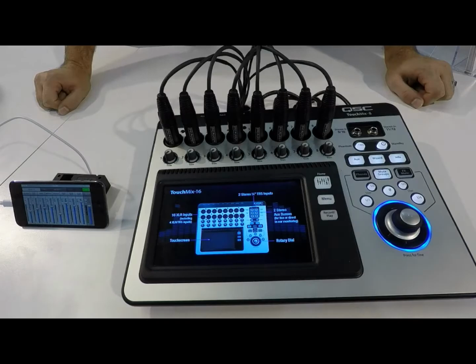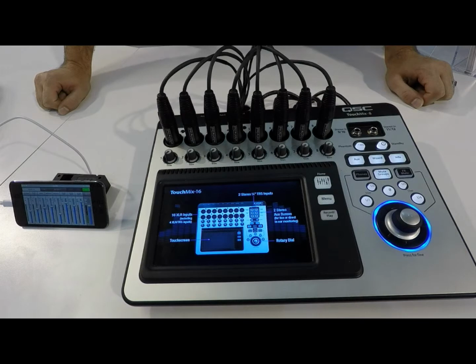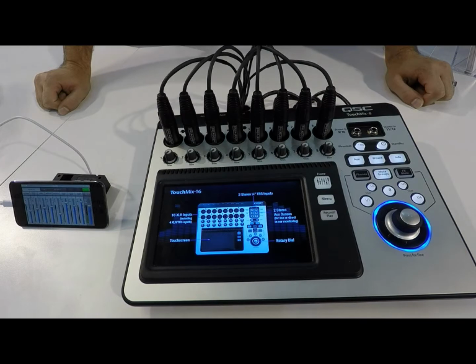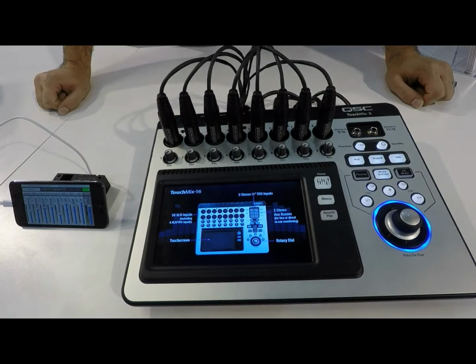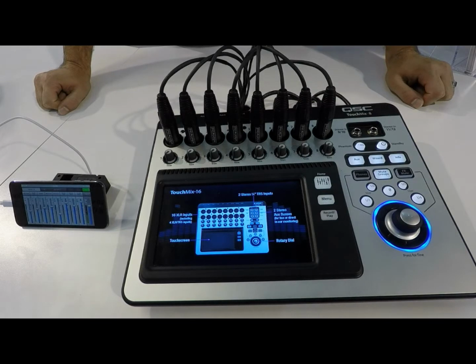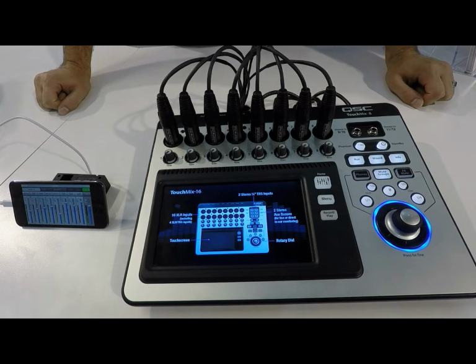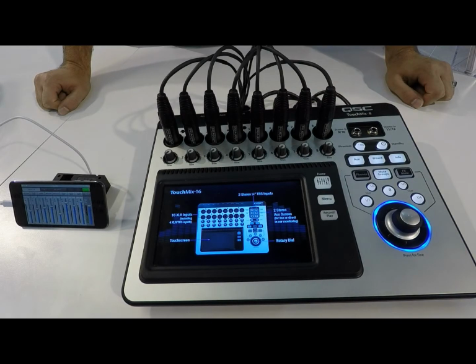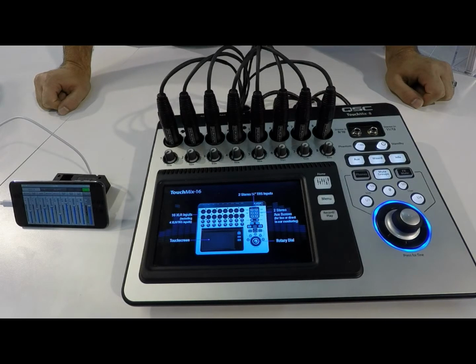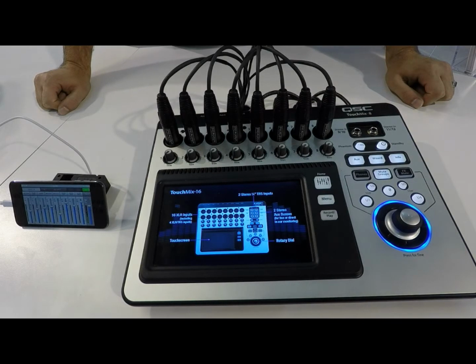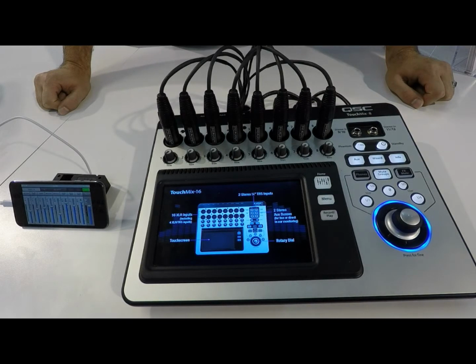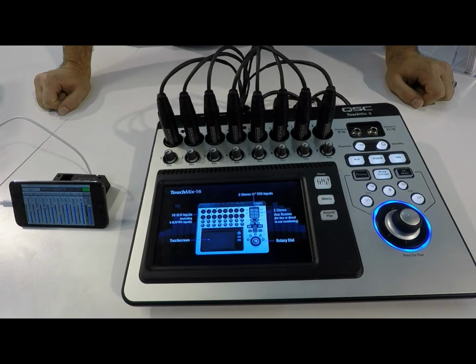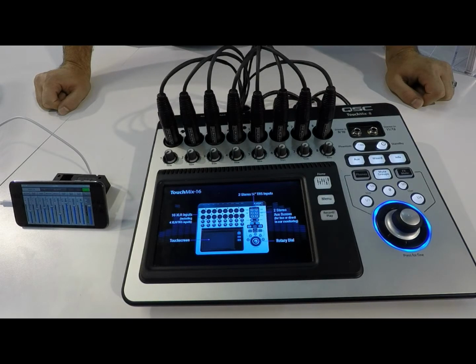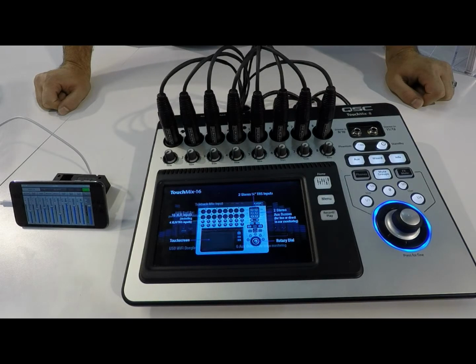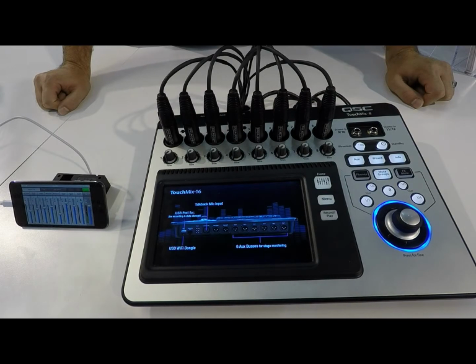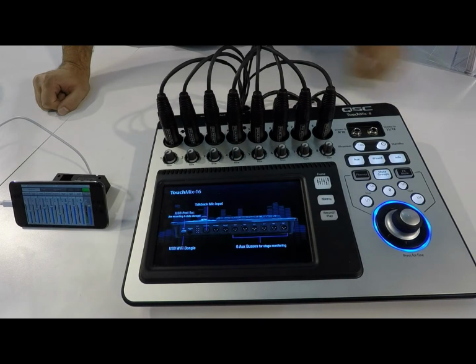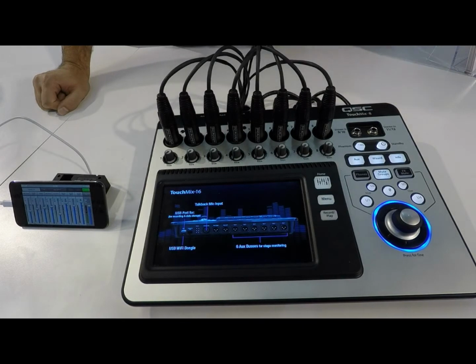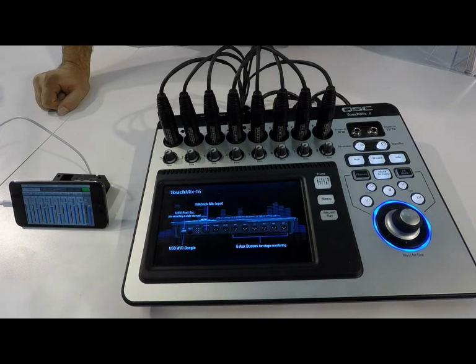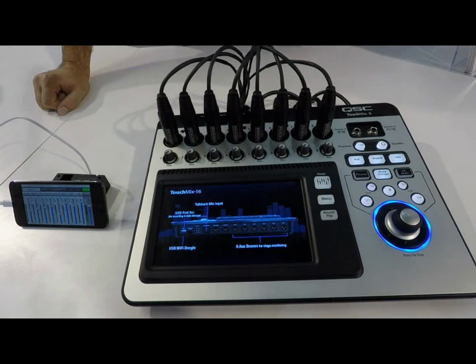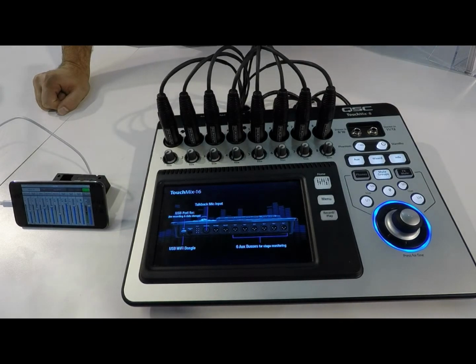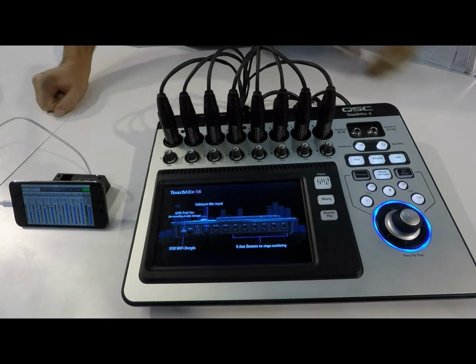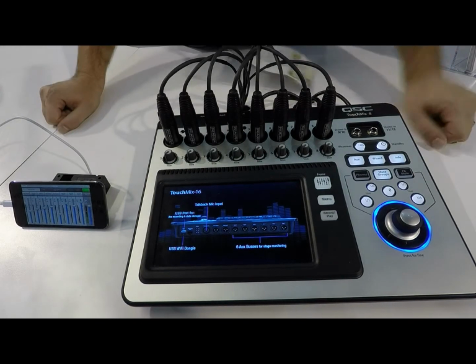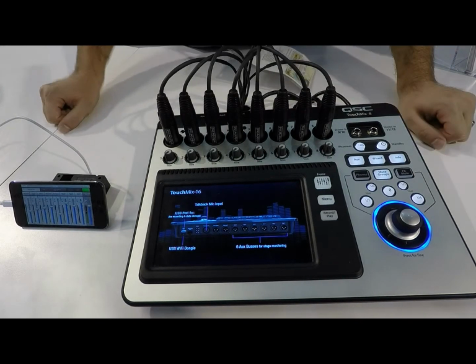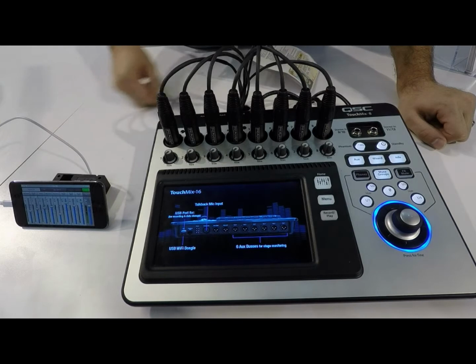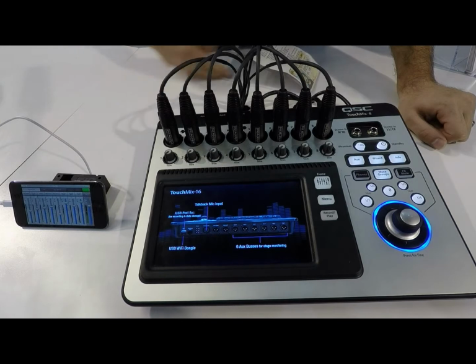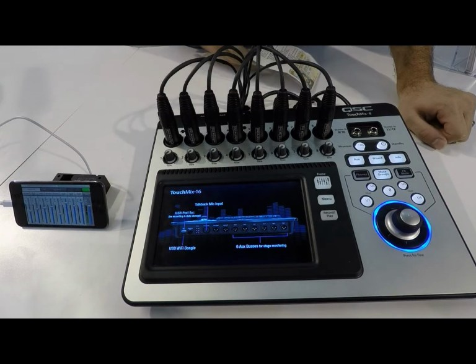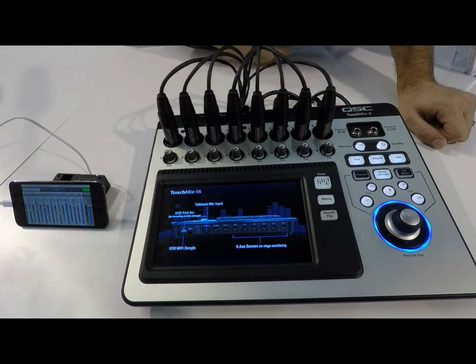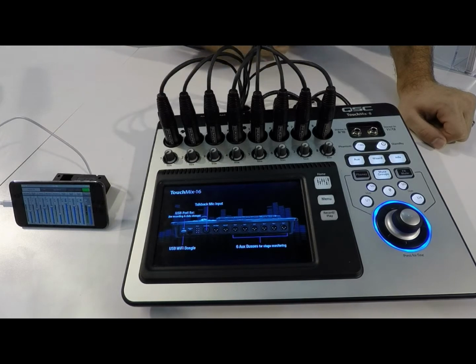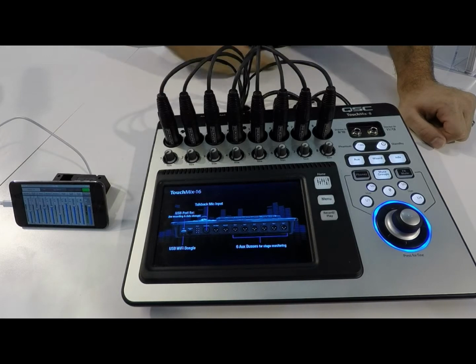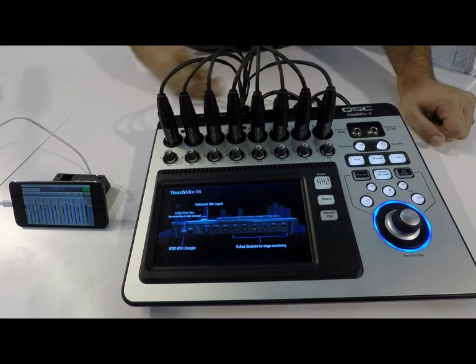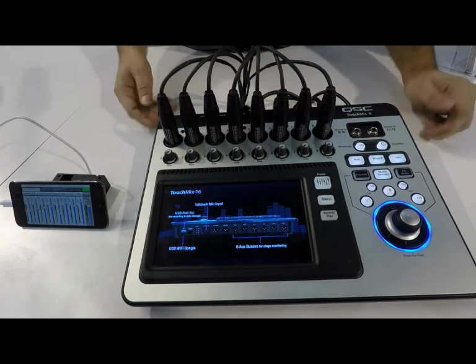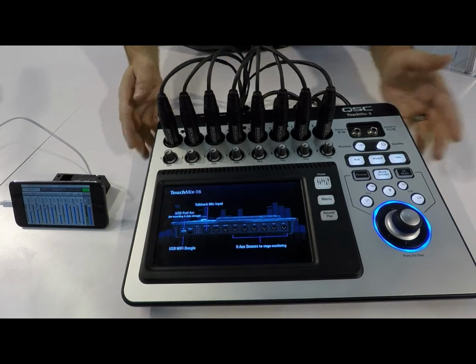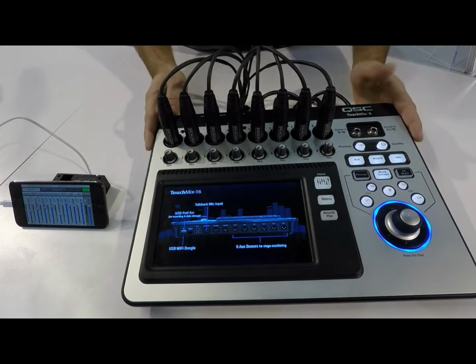Hello there, my name is Jason. I'm the resident TouchMix expert here at QSC. I'm here to show you some of the new features that we've implemented in version 2.0 of the TouchMix.